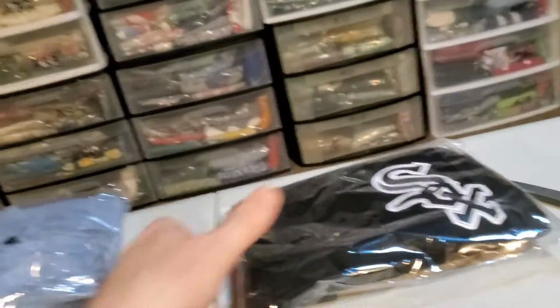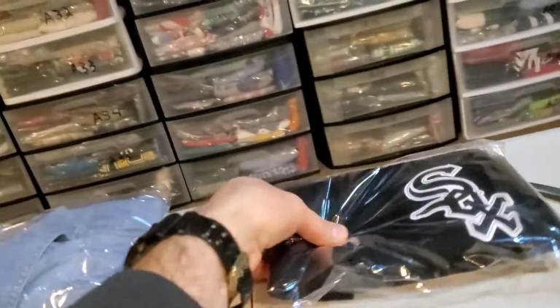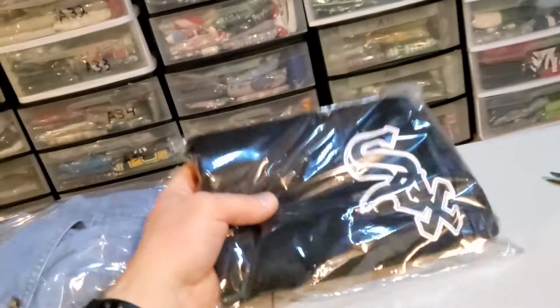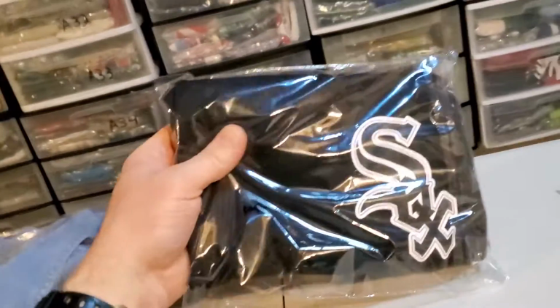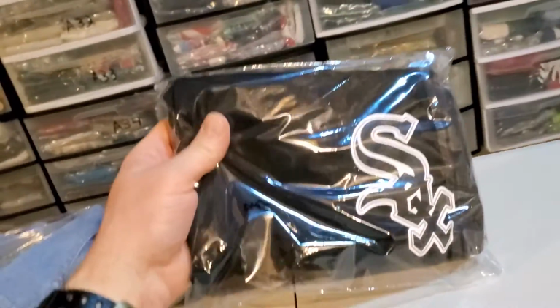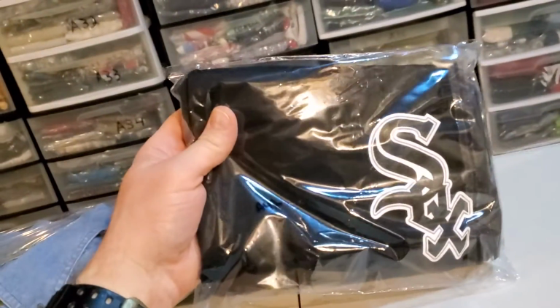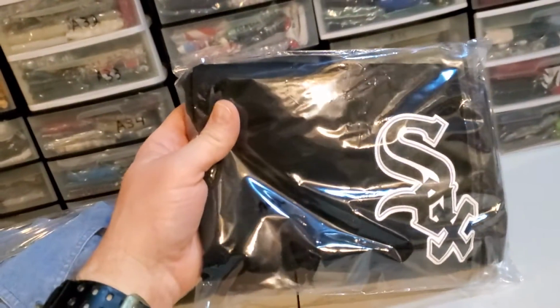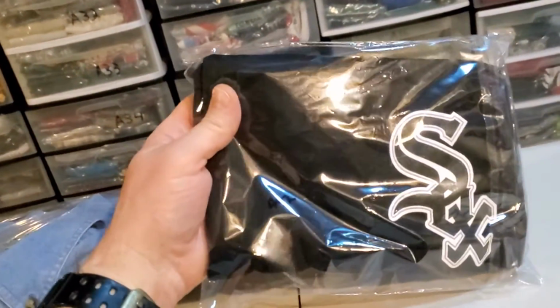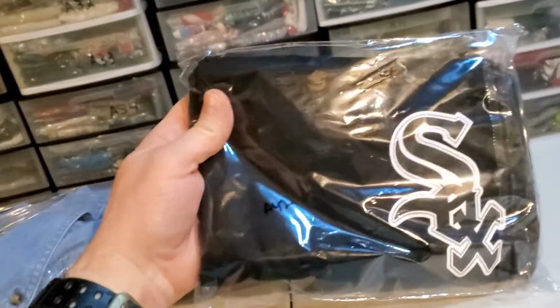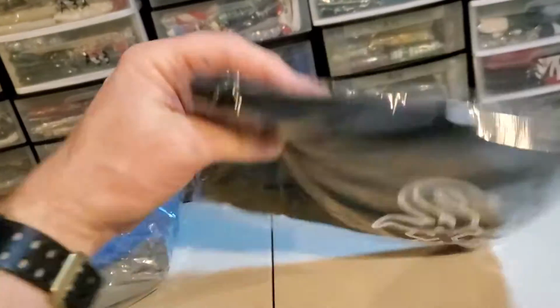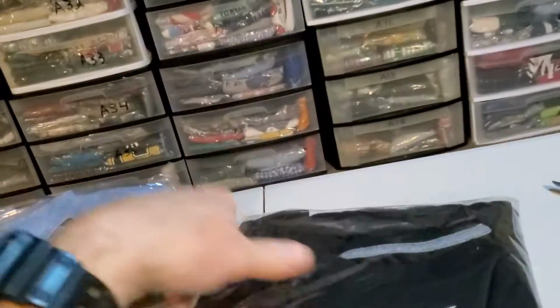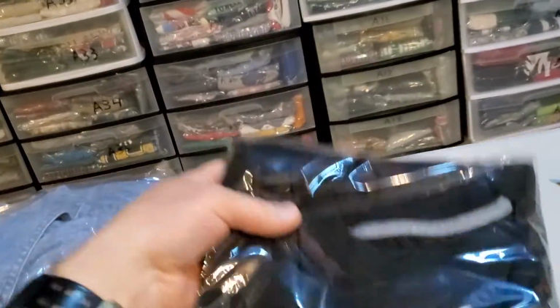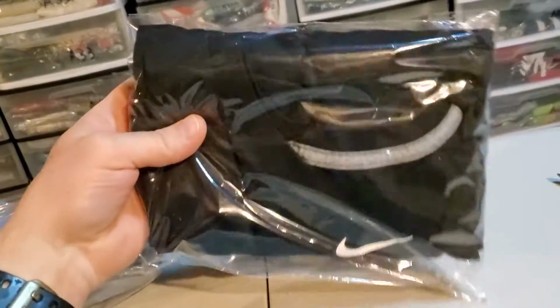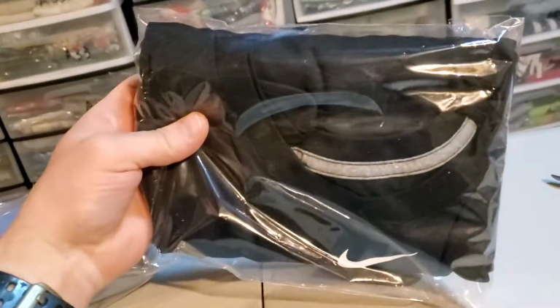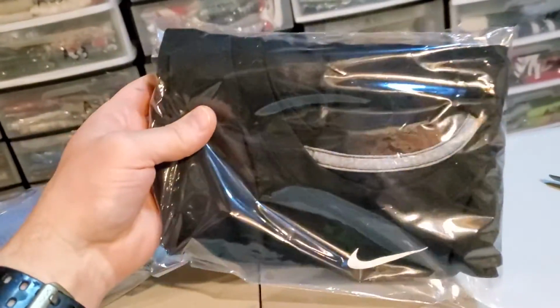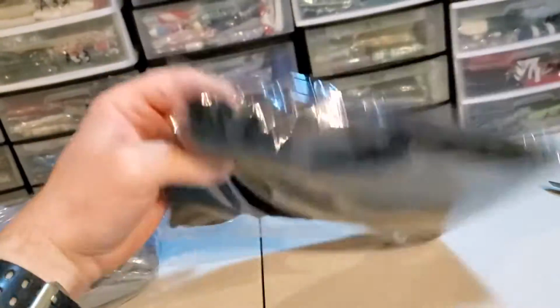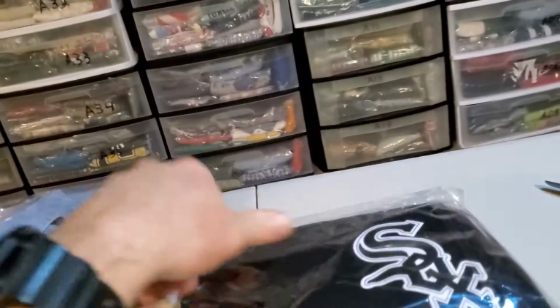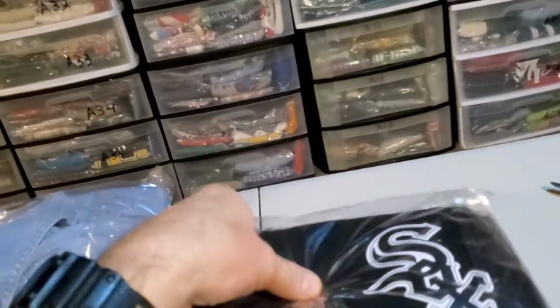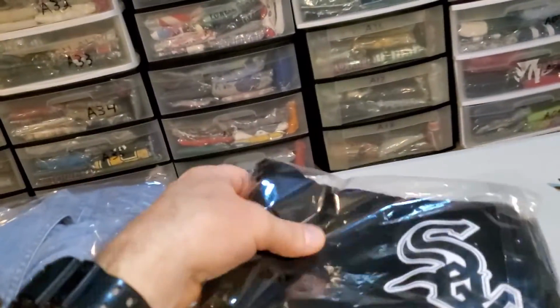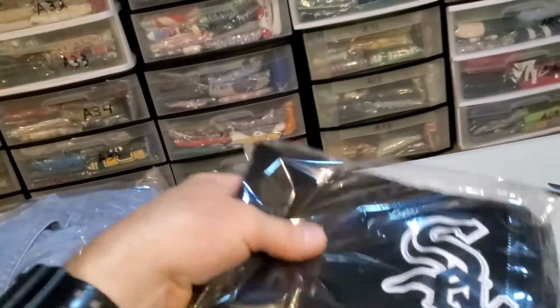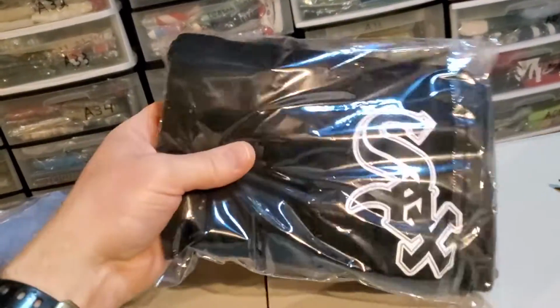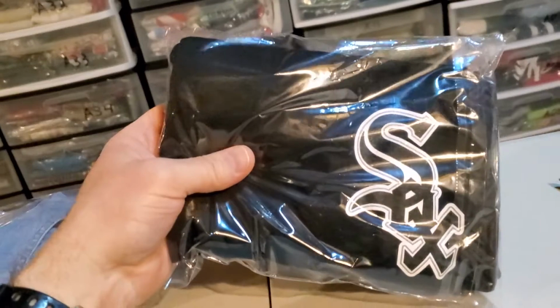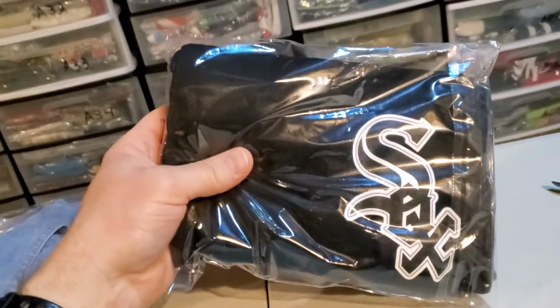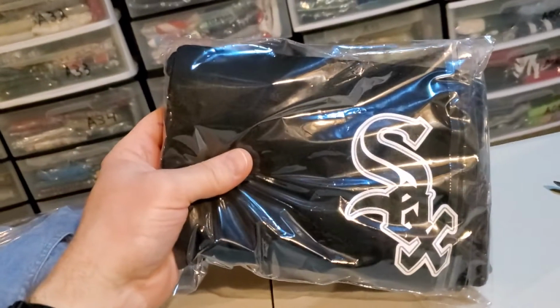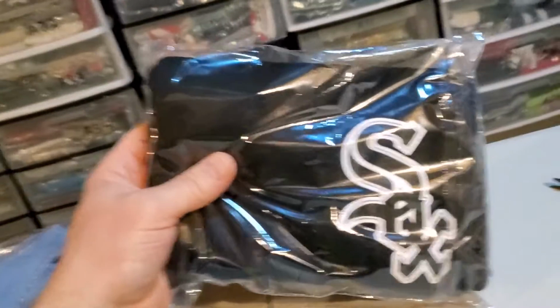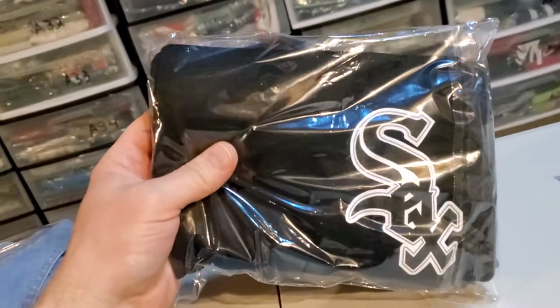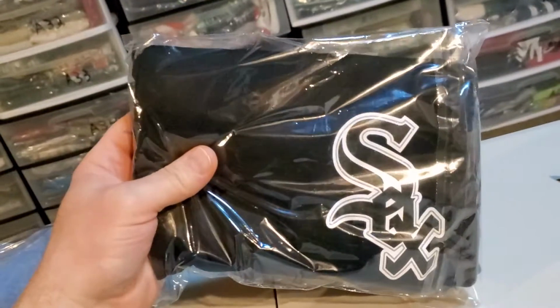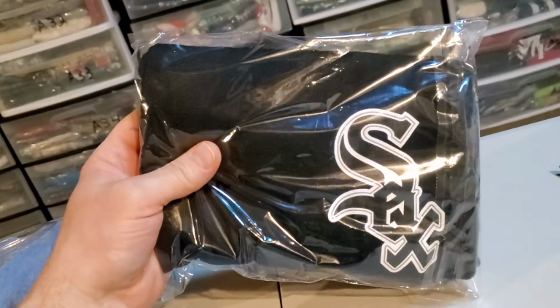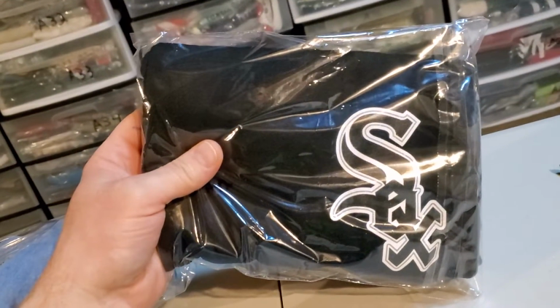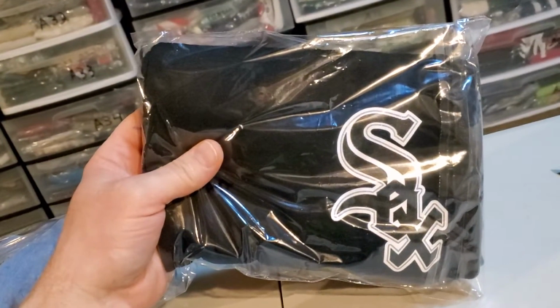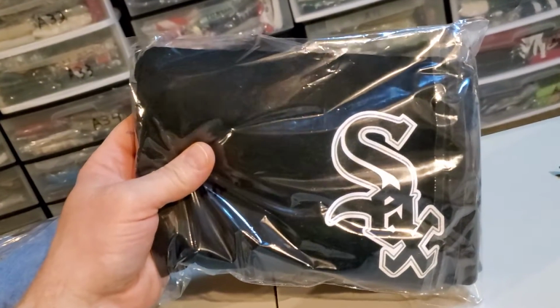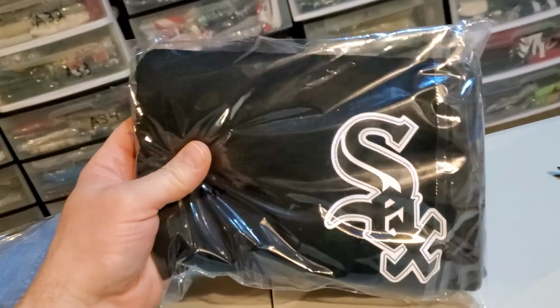Last up is this Nike Dry Fit Chicago White Sox t-shirt, two extra large. I spent $4.50 on this also, and this sold for $24.99. It's going to cost $3.87 to ship it.